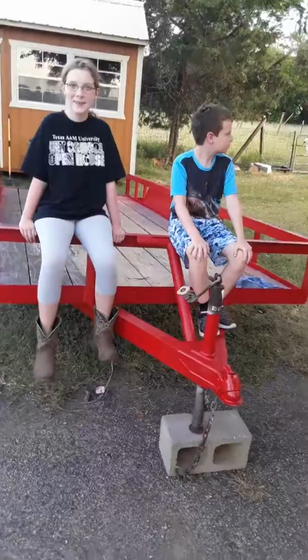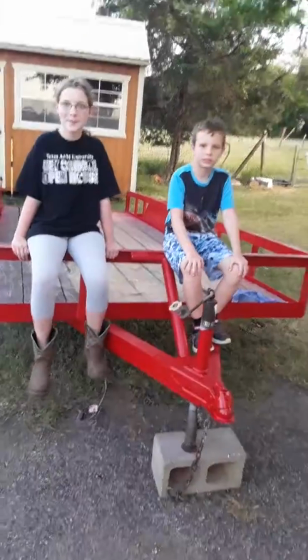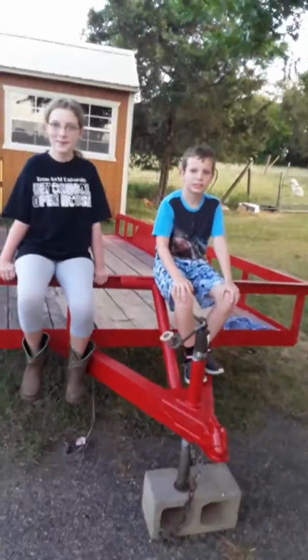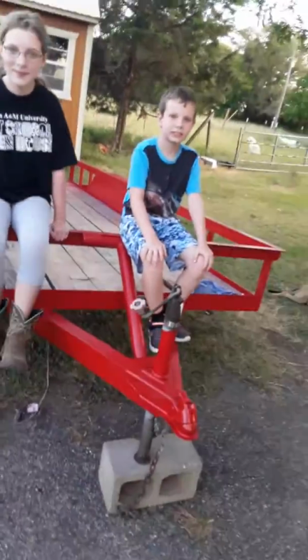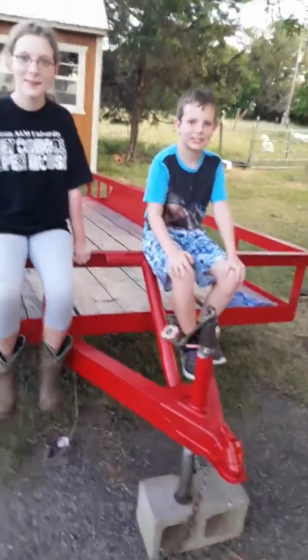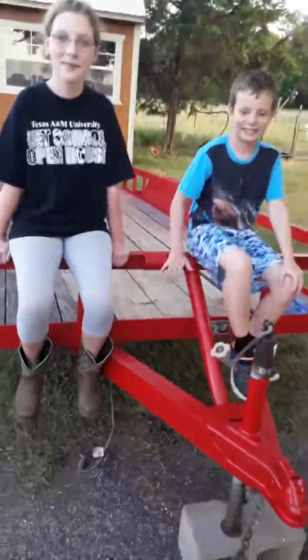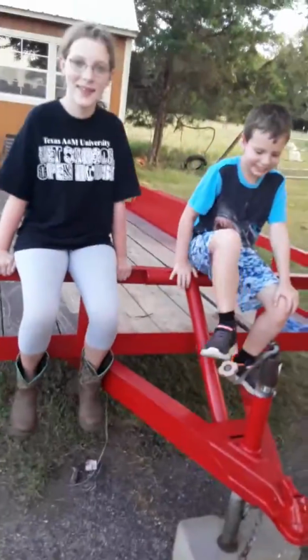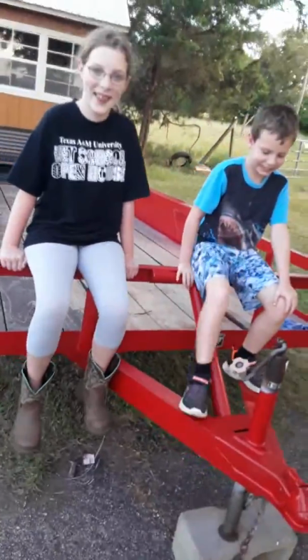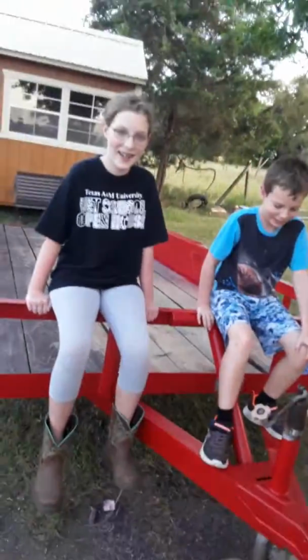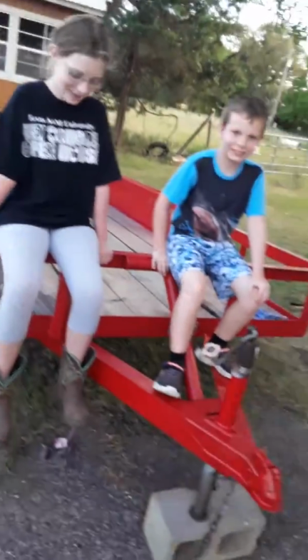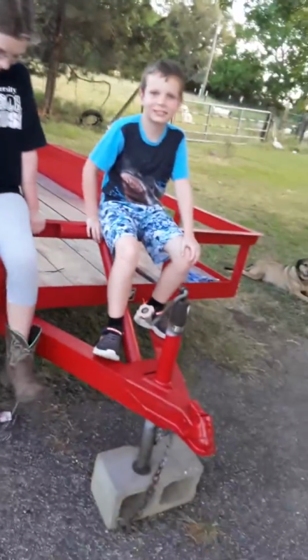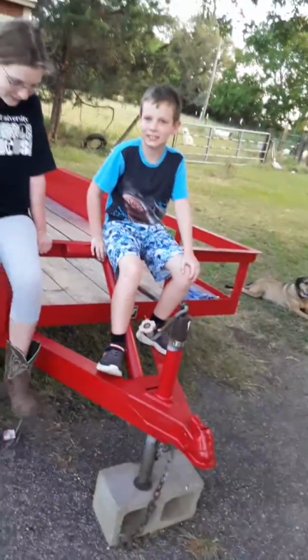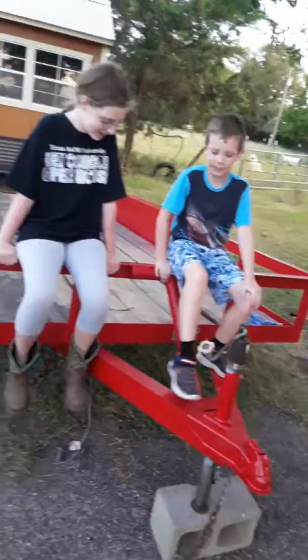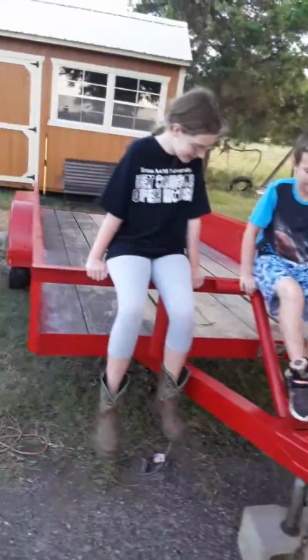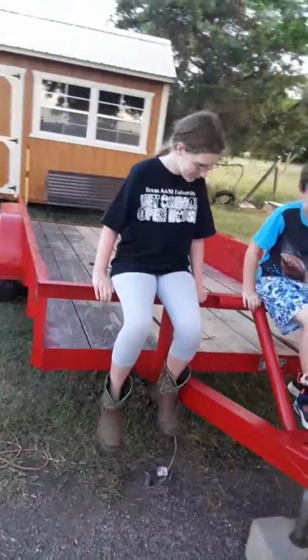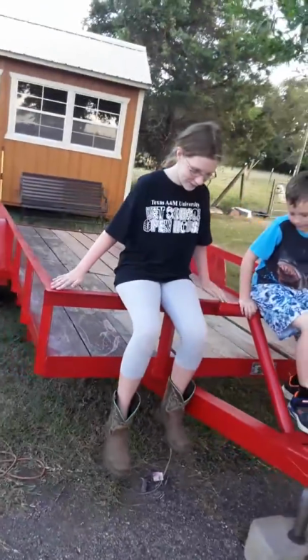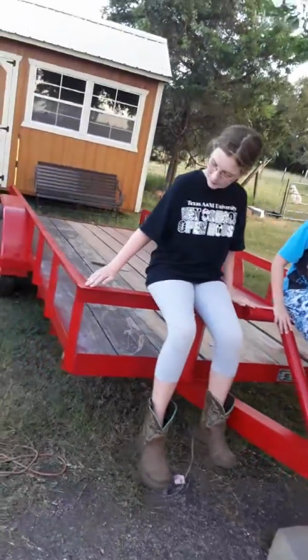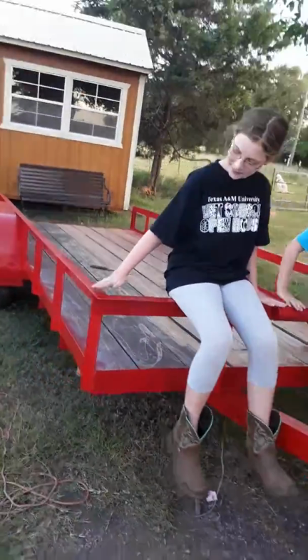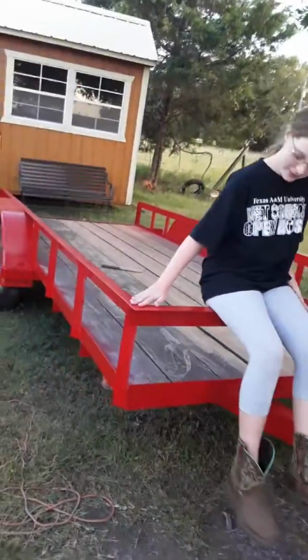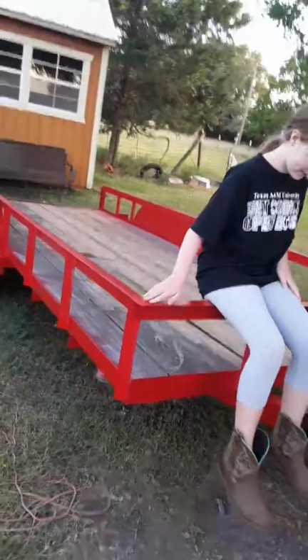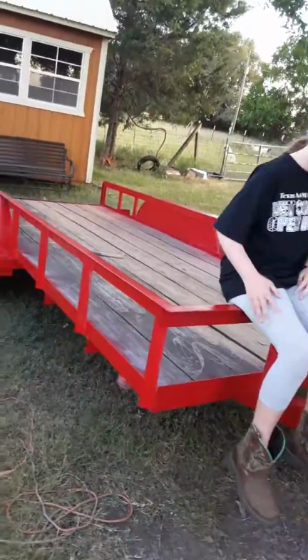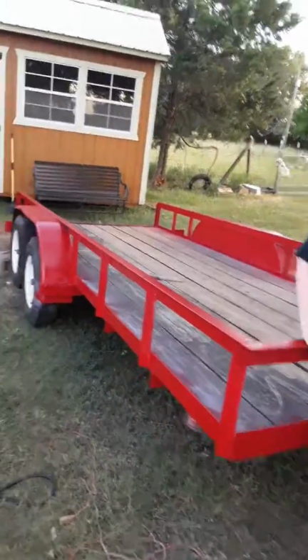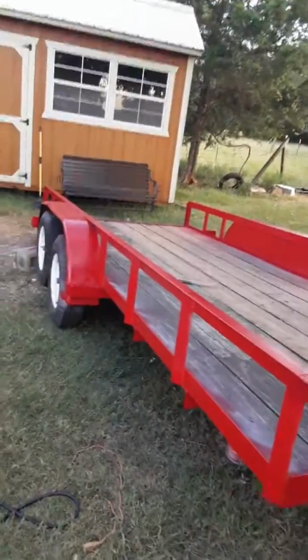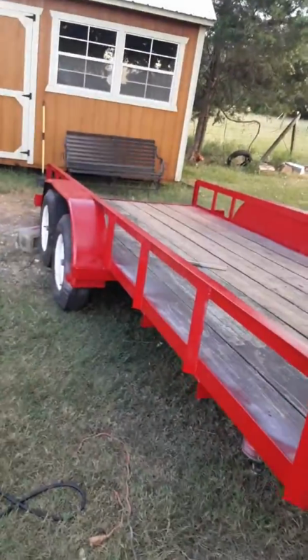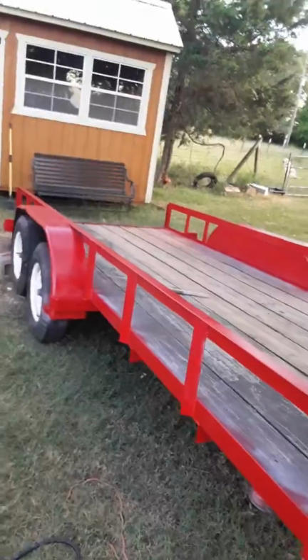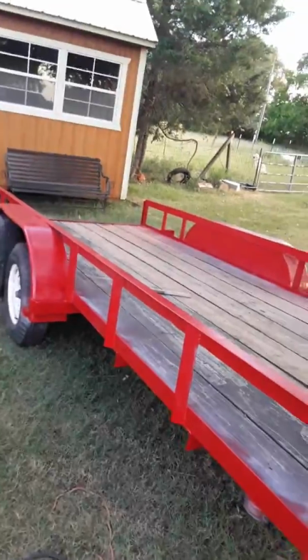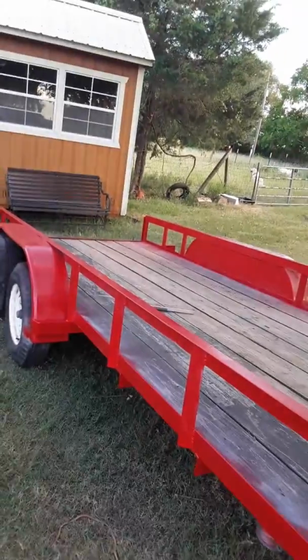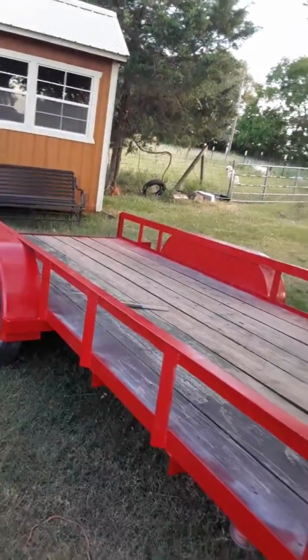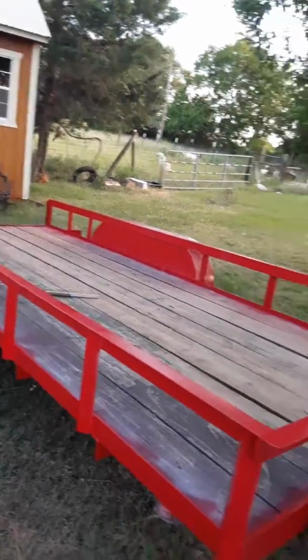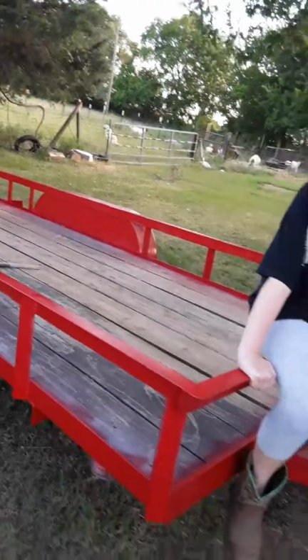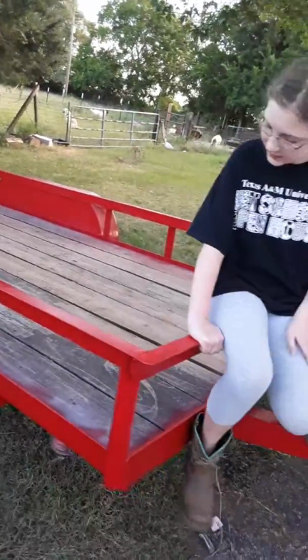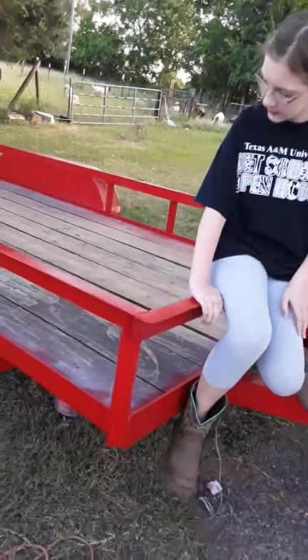Hey guys, Three Deer Farms here with the kids looking over the paint job of the trailer. We painted it all that fire engine red — it looks beautiful as we're going down here taking a look.